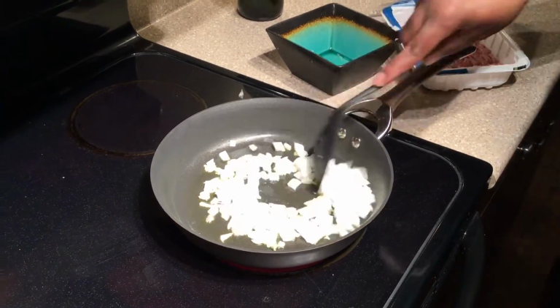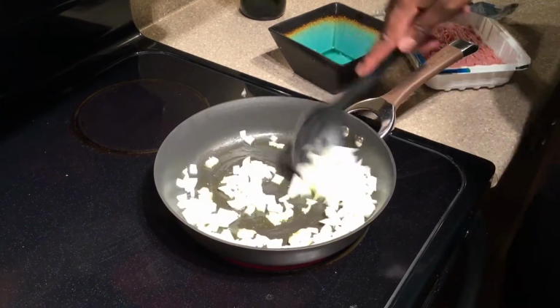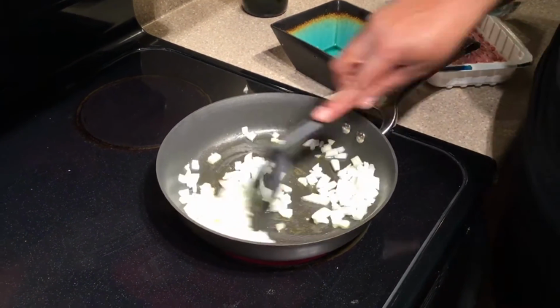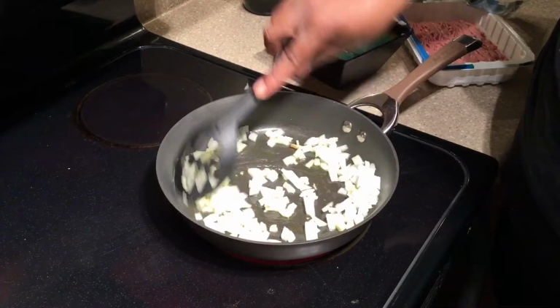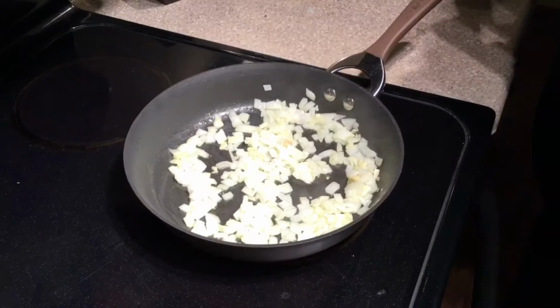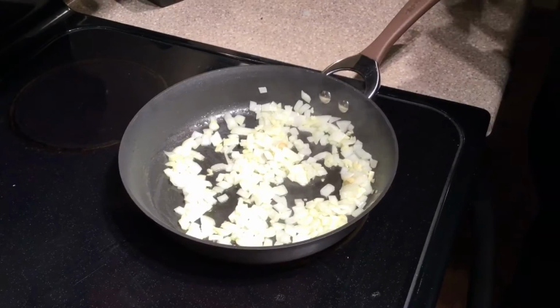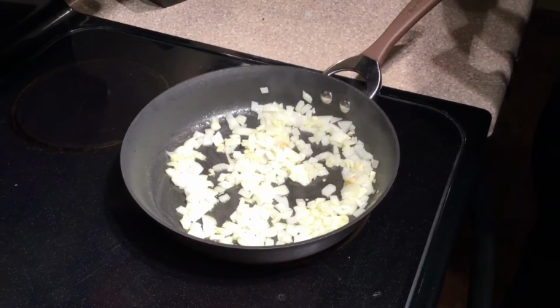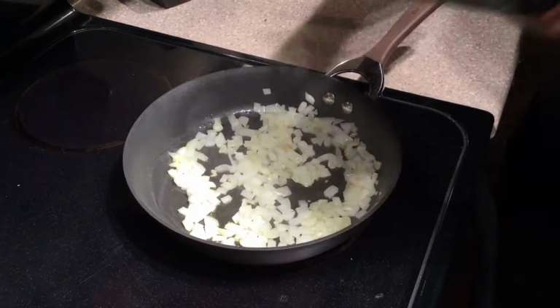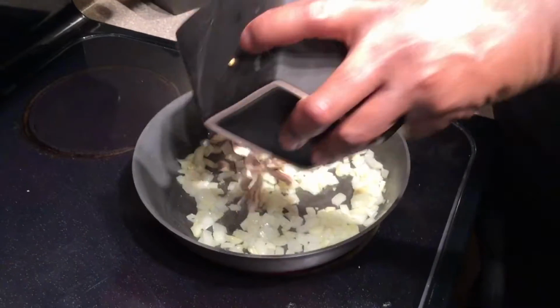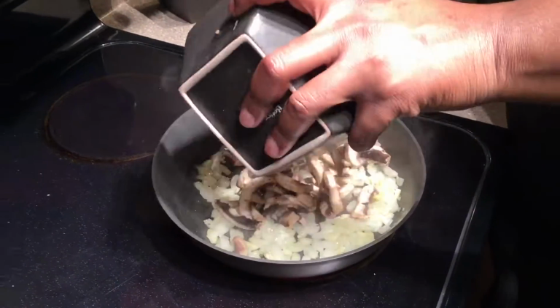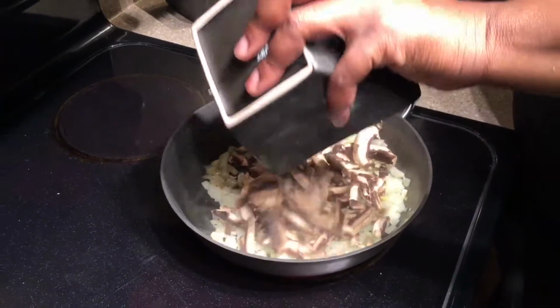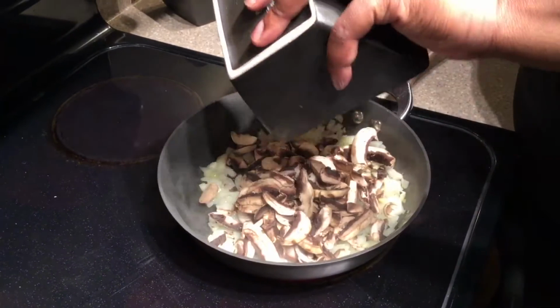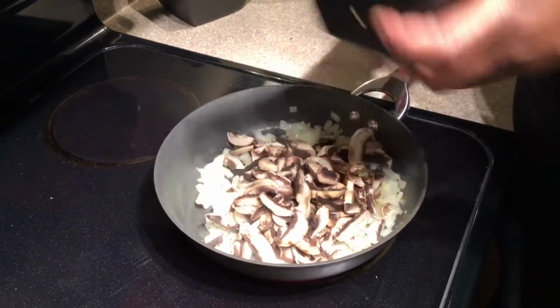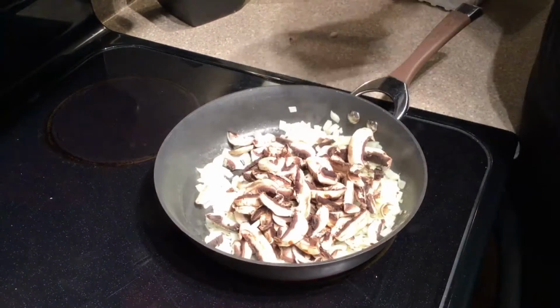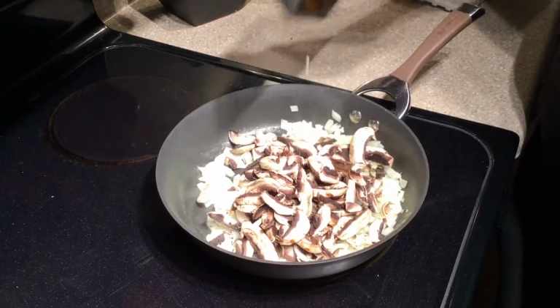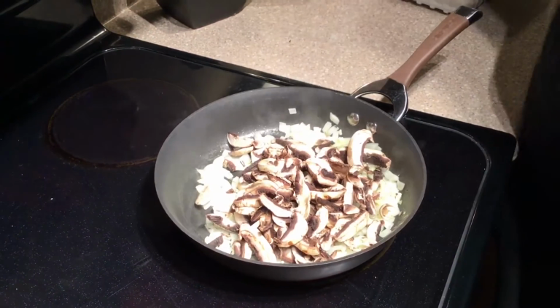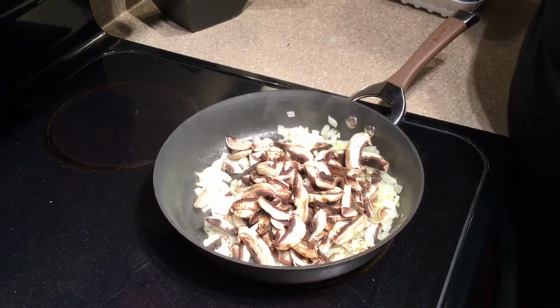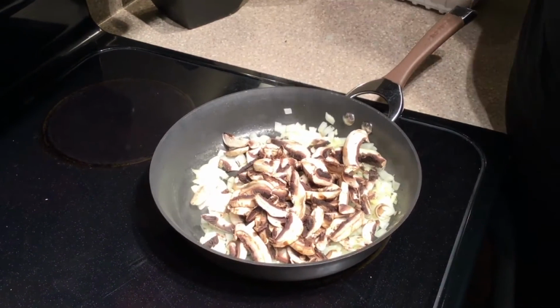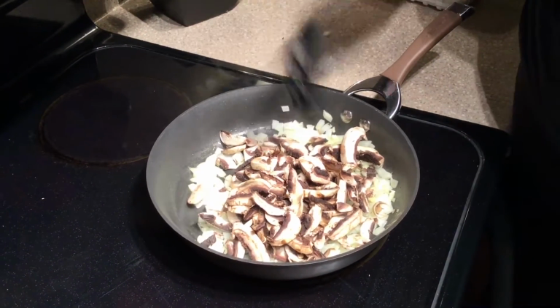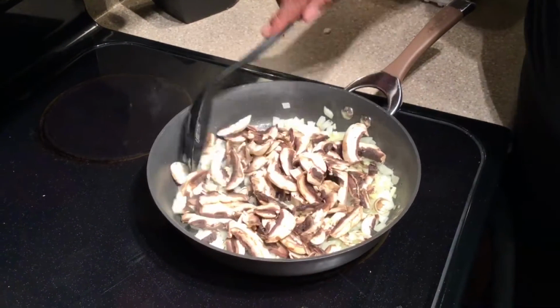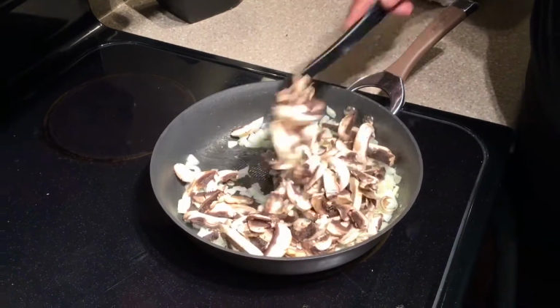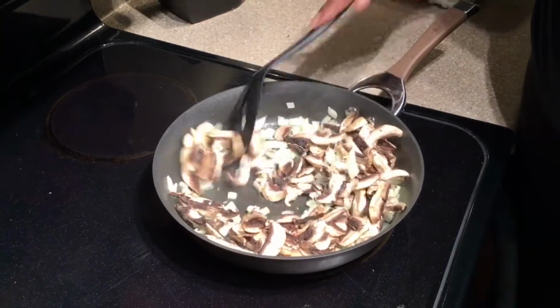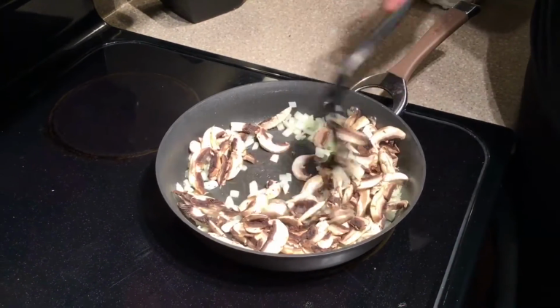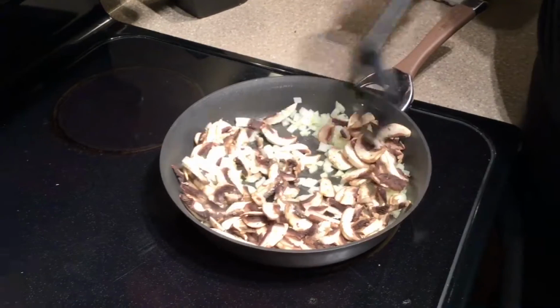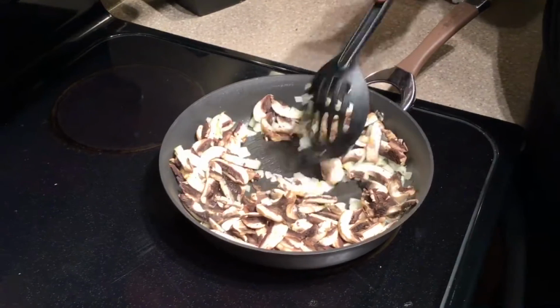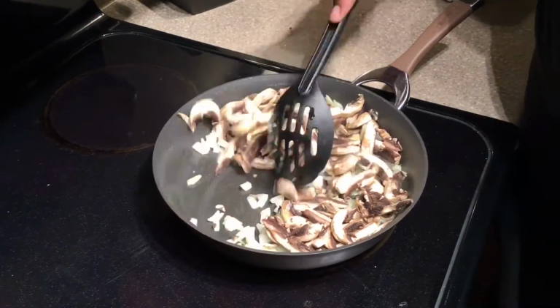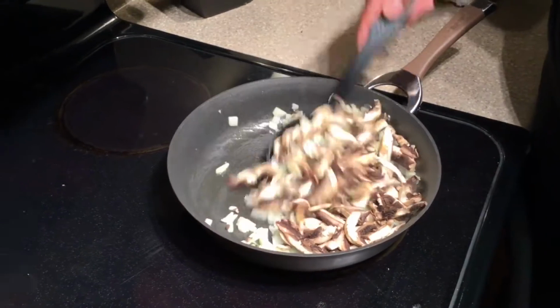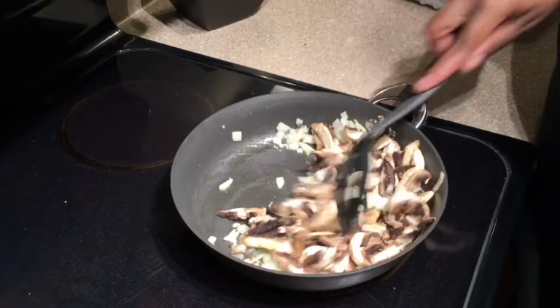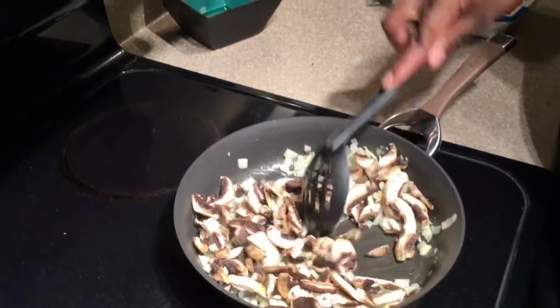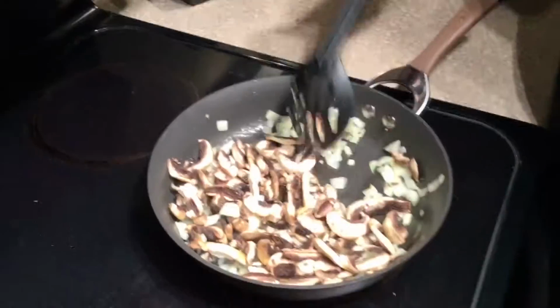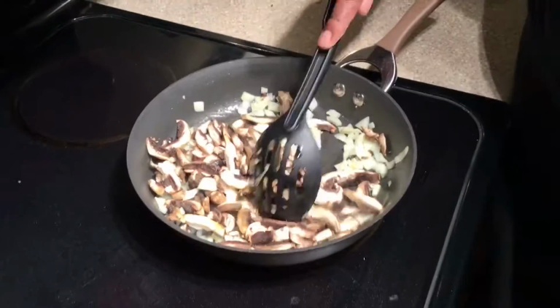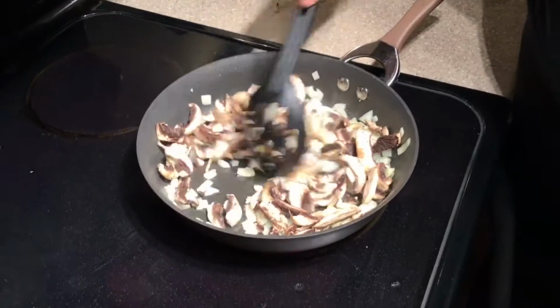Then swirl it around and we're going to put our mushrooms in and cook our mushrooms down pretty well.